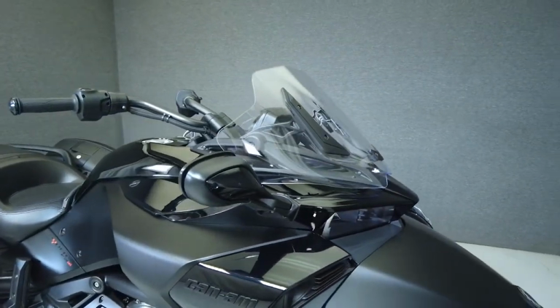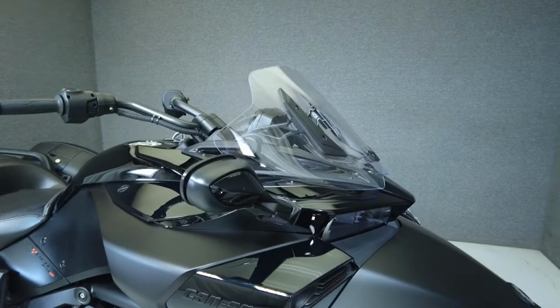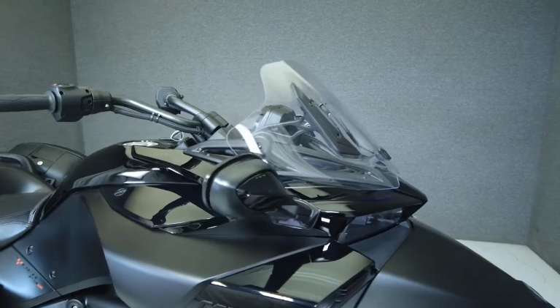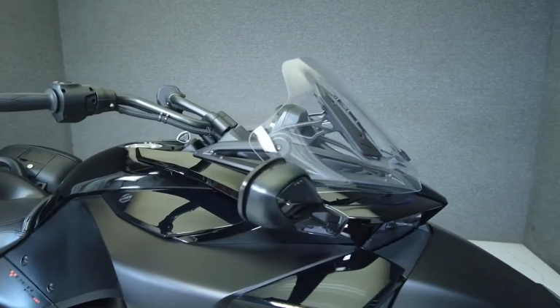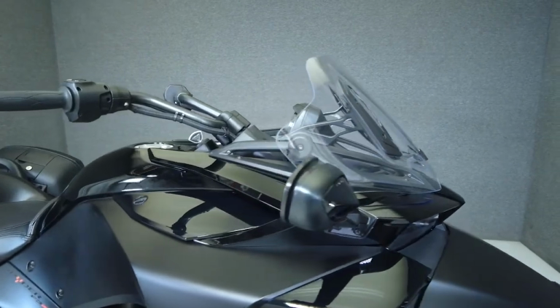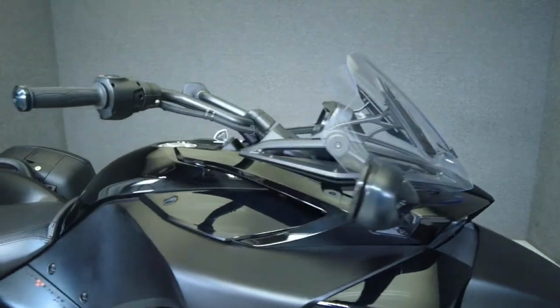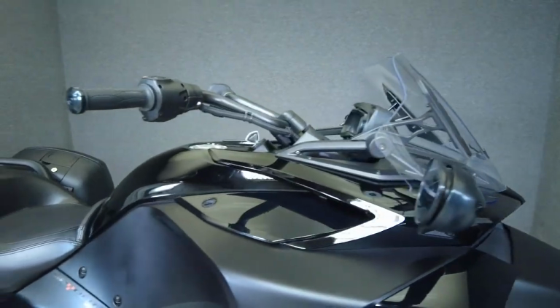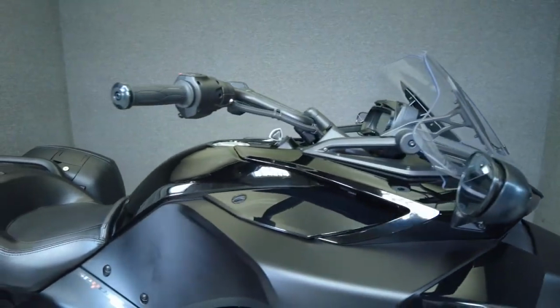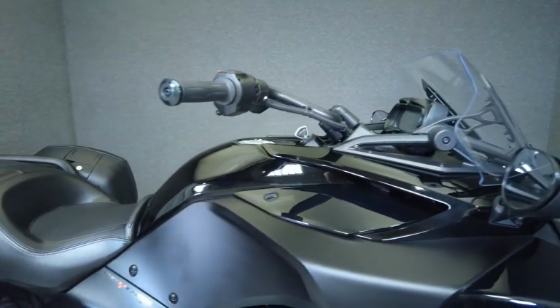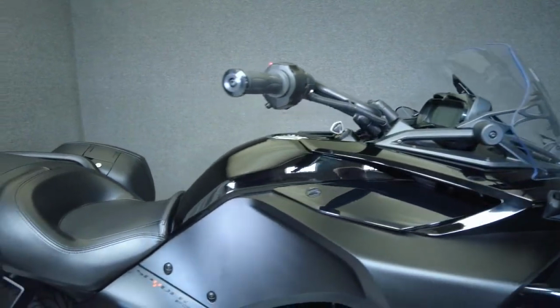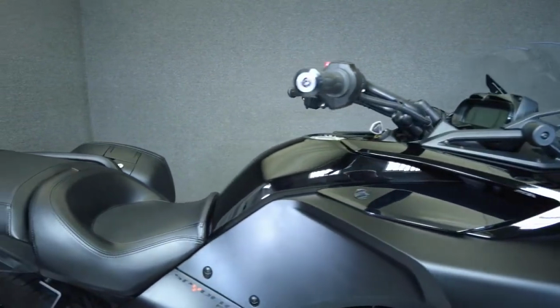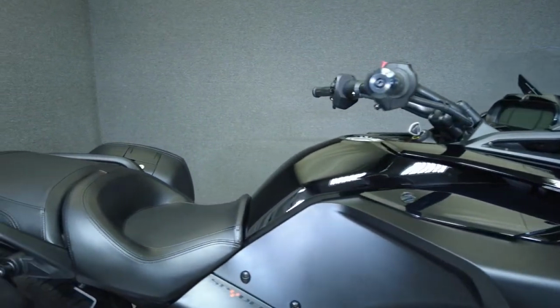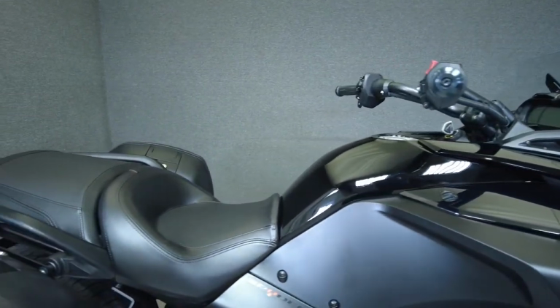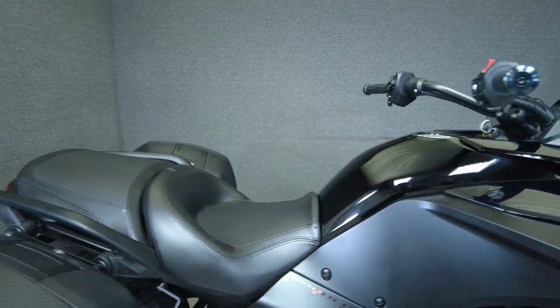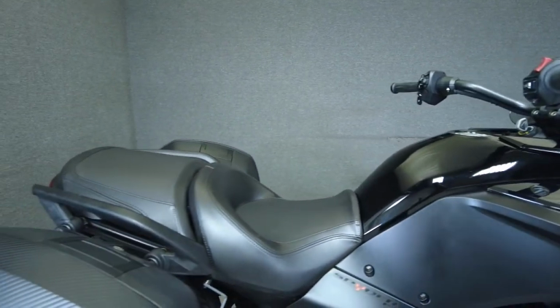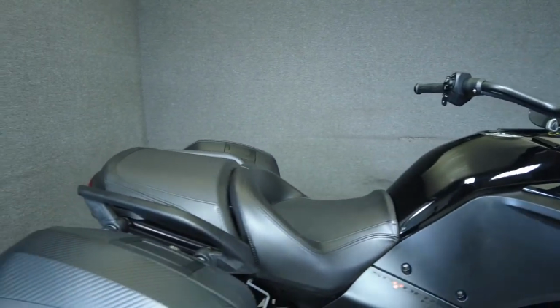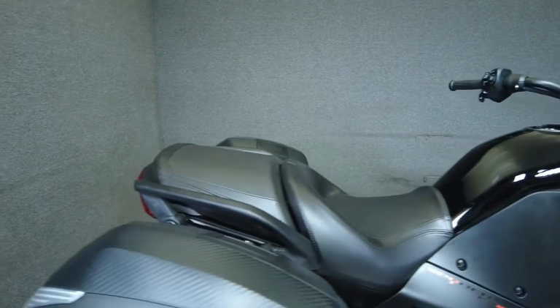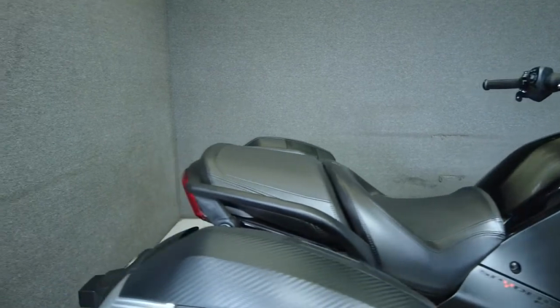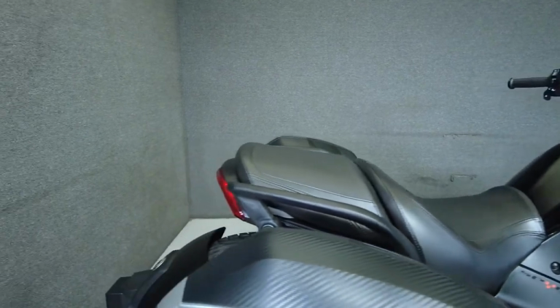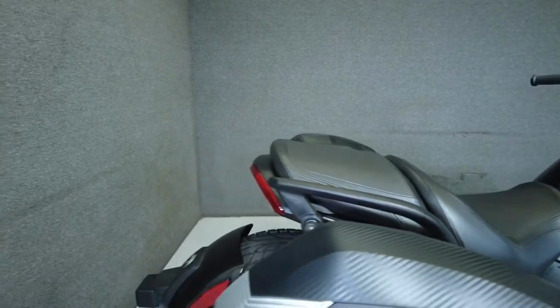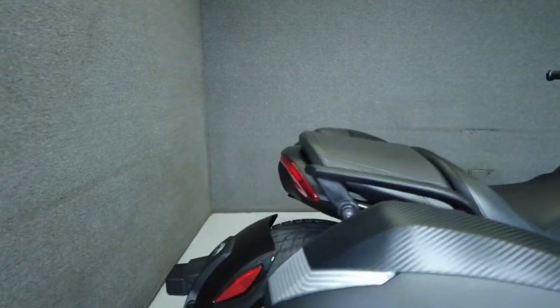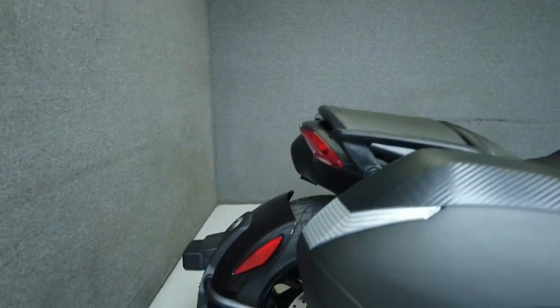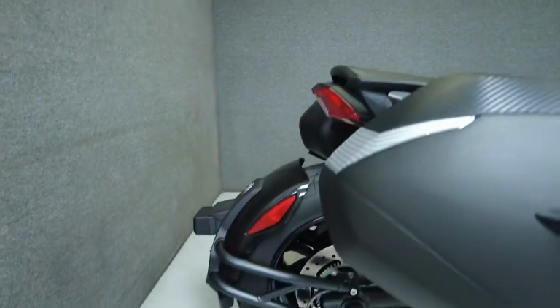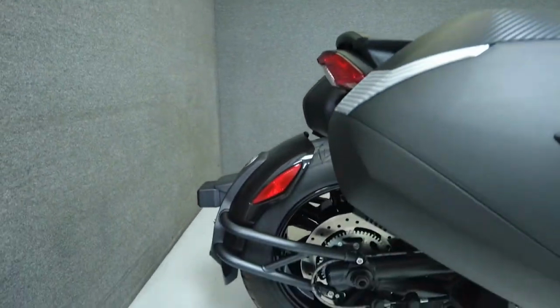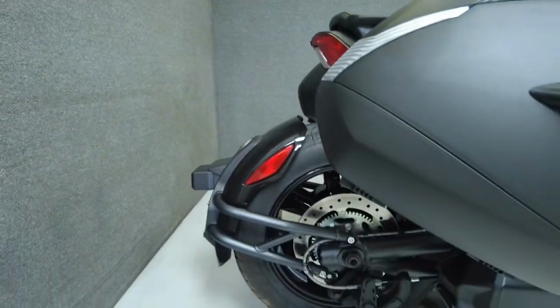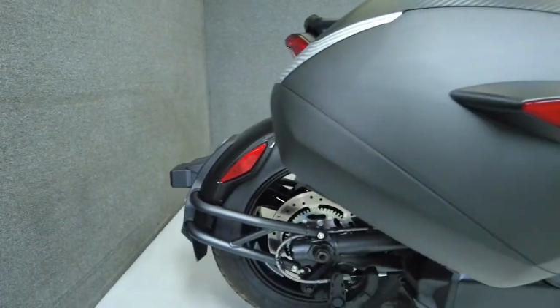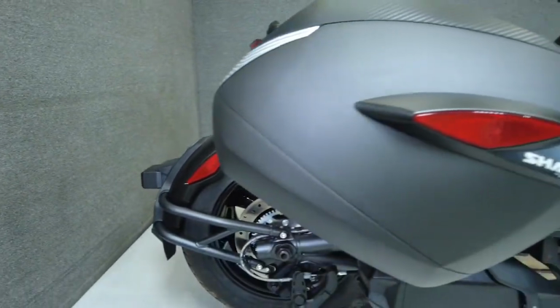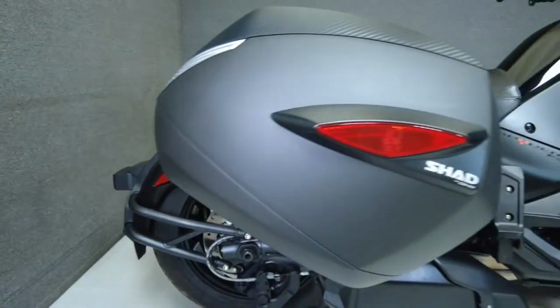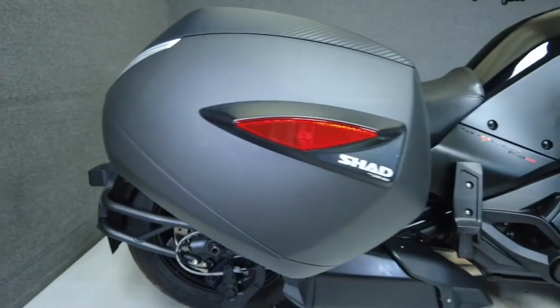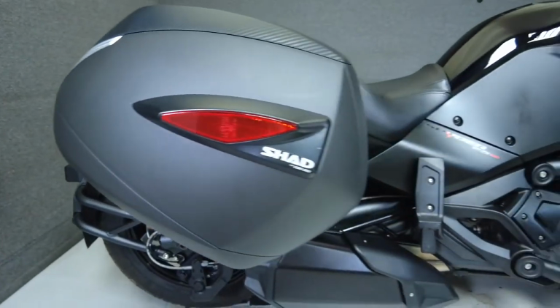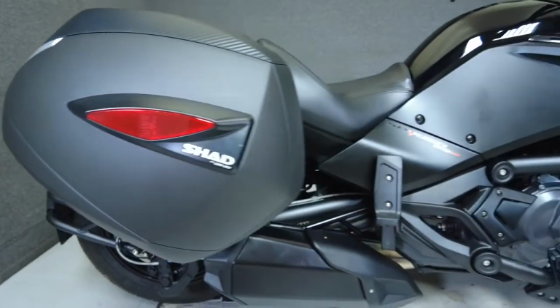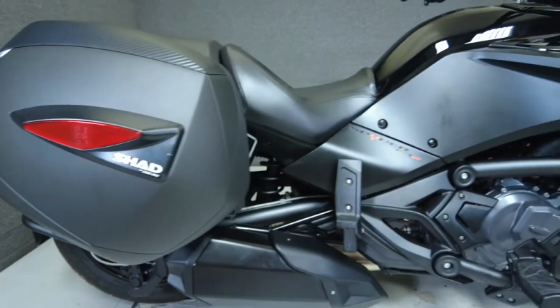It has been upgraded with hard bags and a windscreen. If you're looking for a sport bike with the stability of three wheels, the F3S would be an excellent choice, powered by a three-cylinder 1330cc fuel-injected motor.